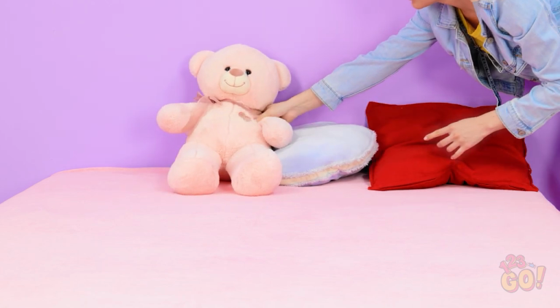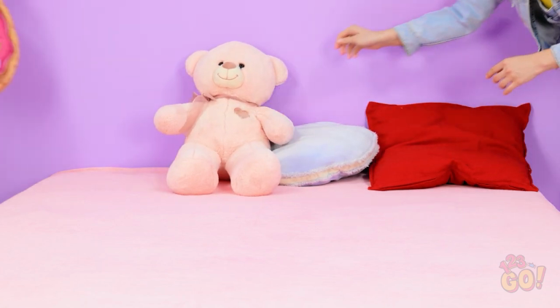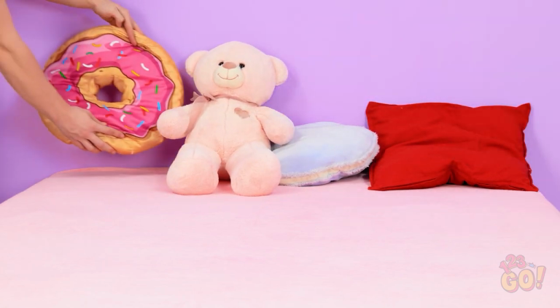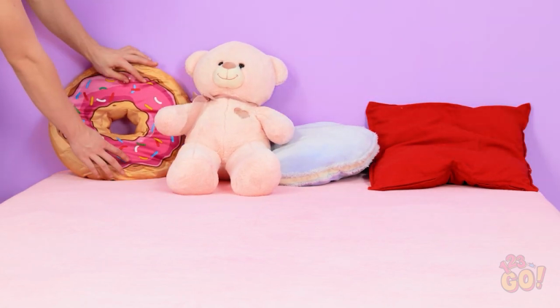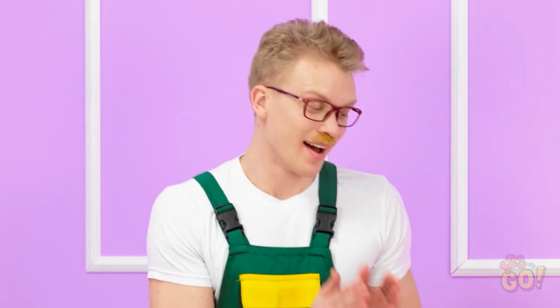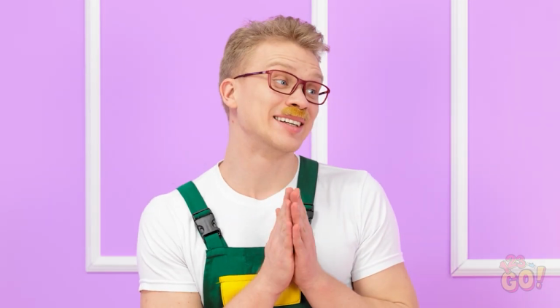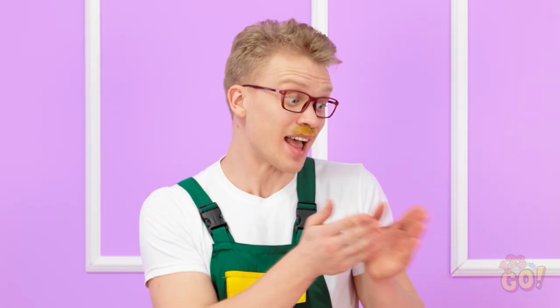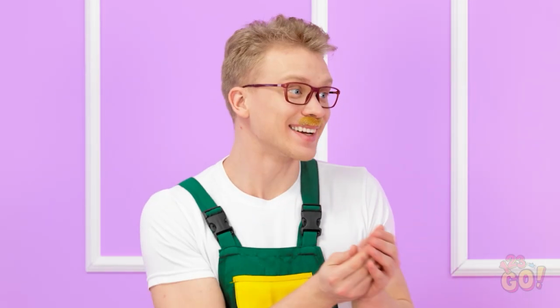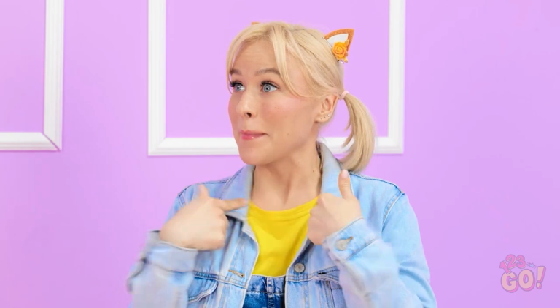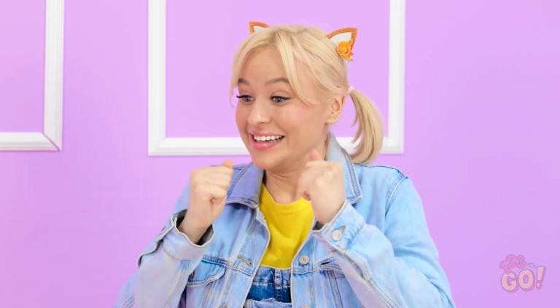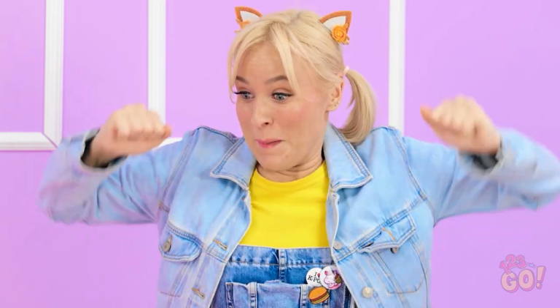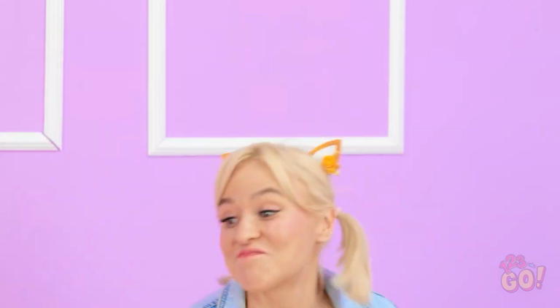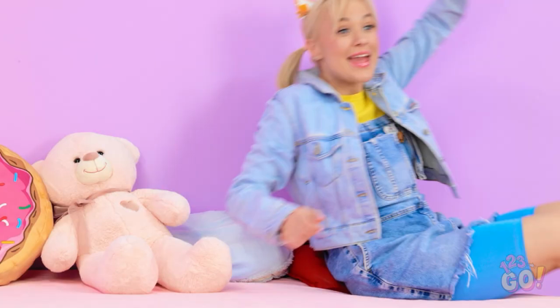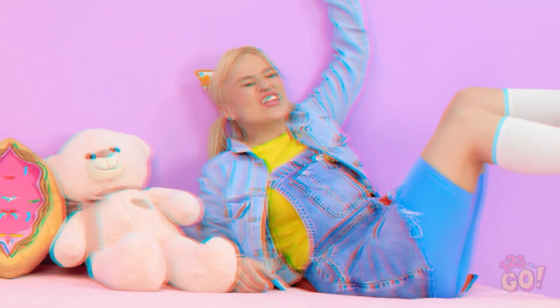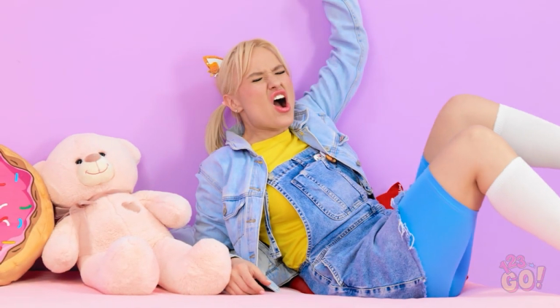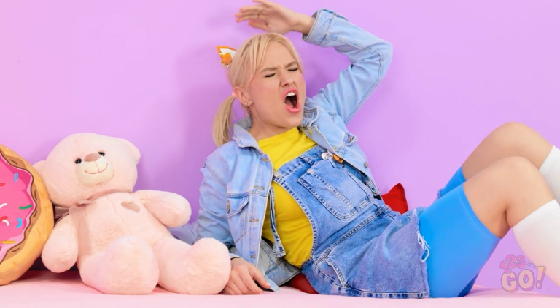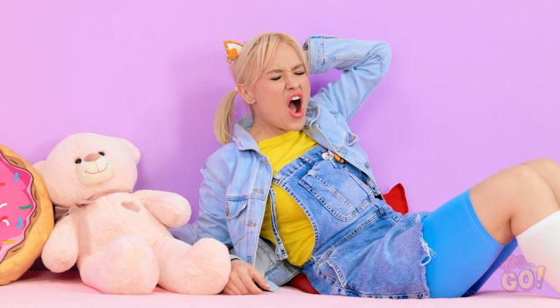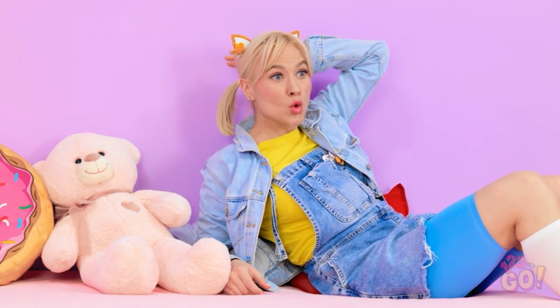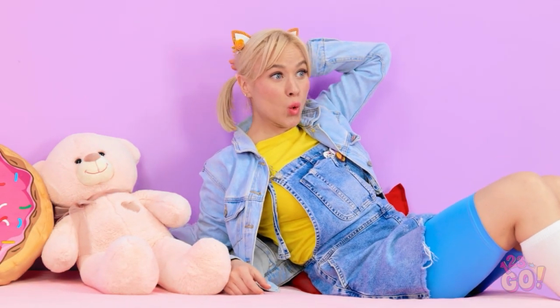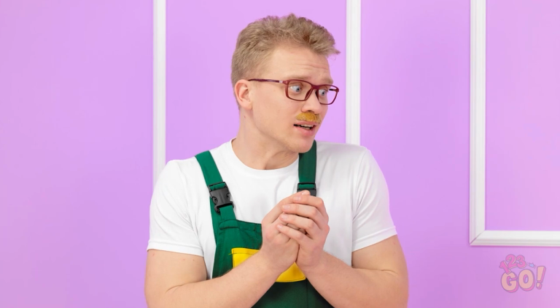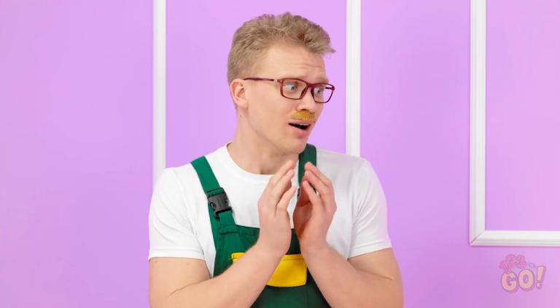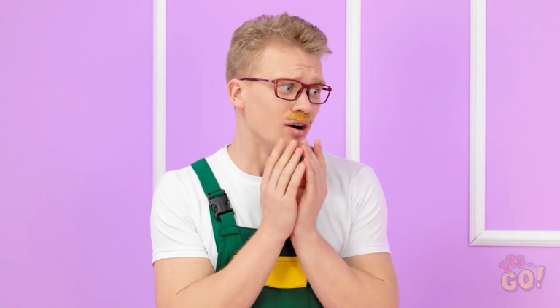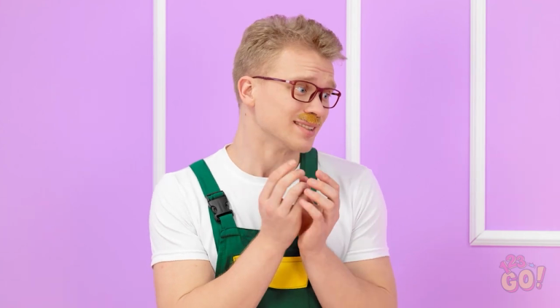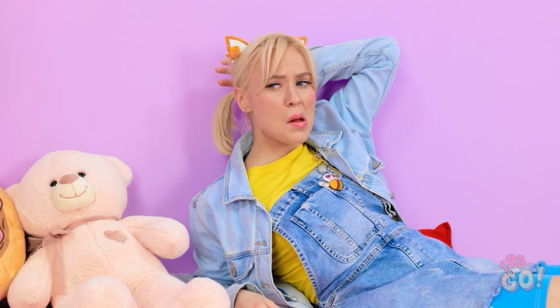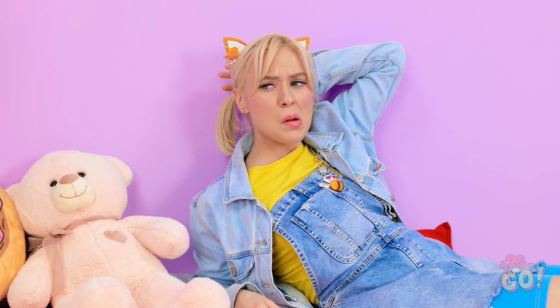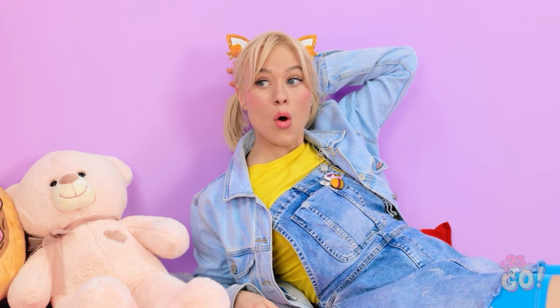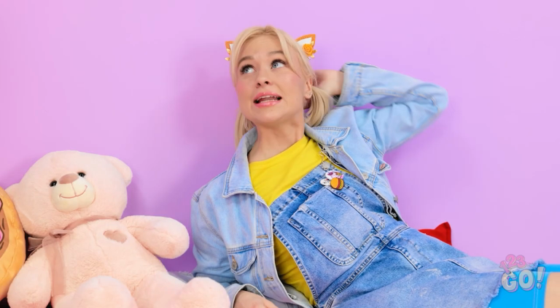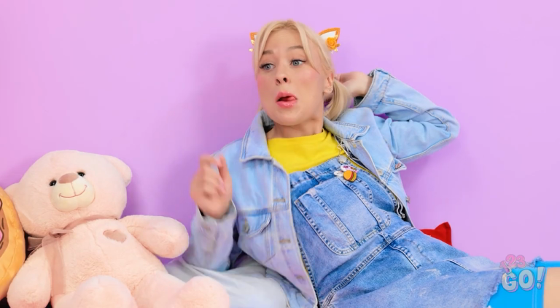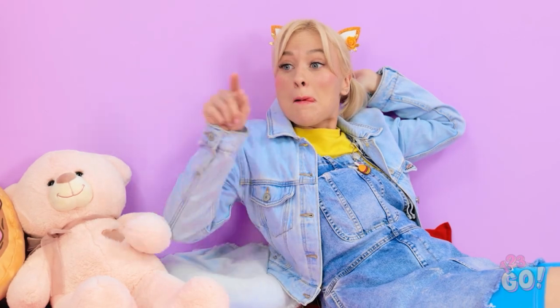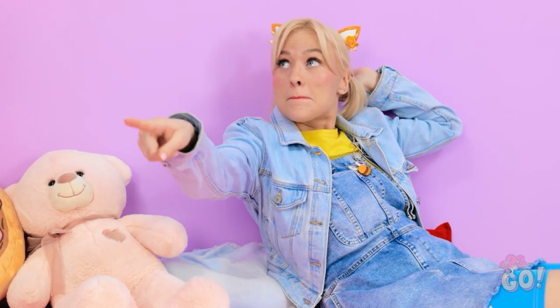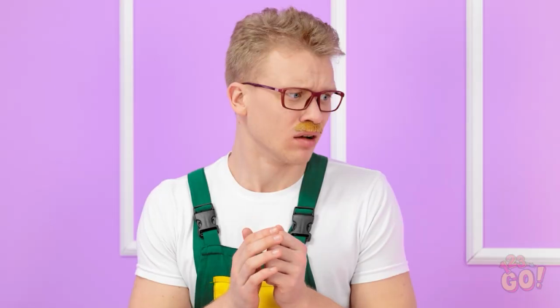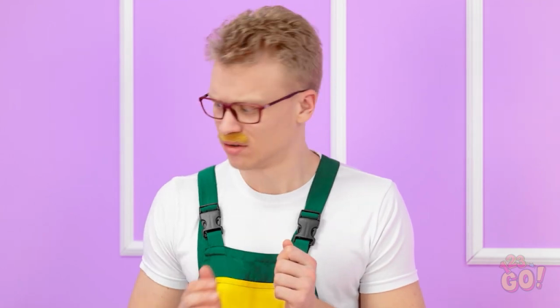It looks comfortable — try it out! Me? Okay. Ow! My head! Oh, I'm so glad your mom never saw that. We need to fix this.